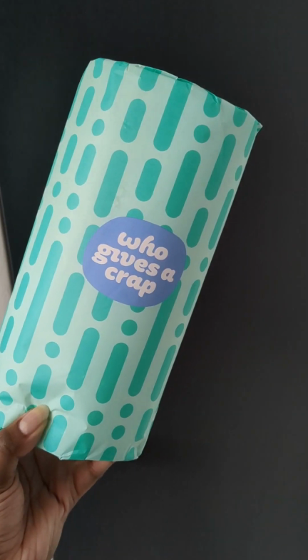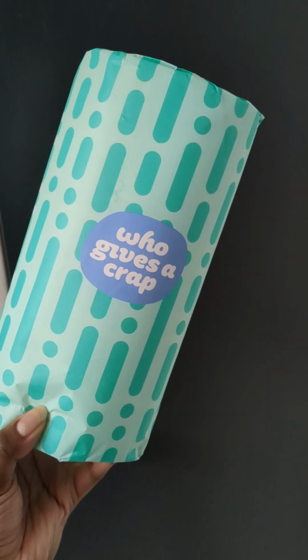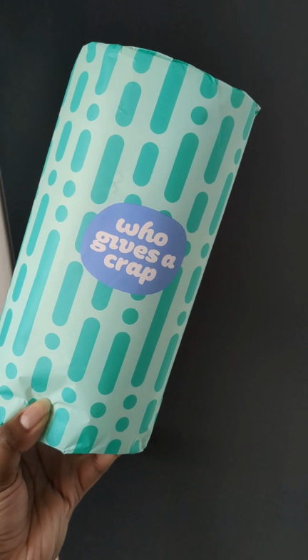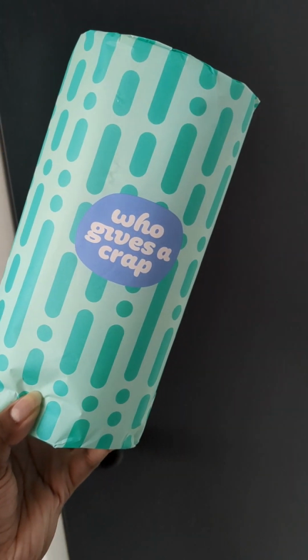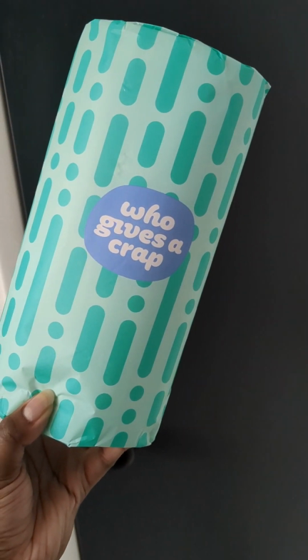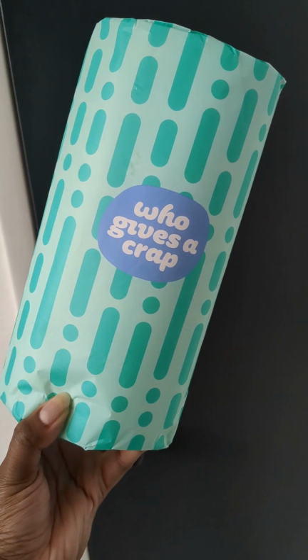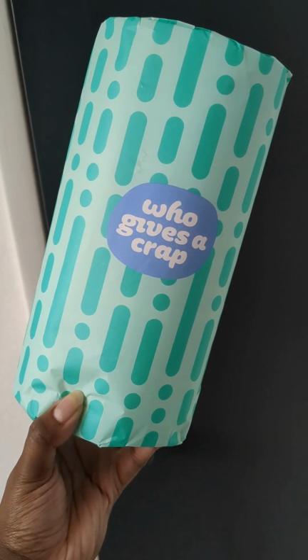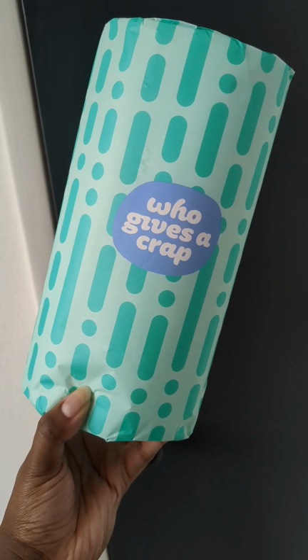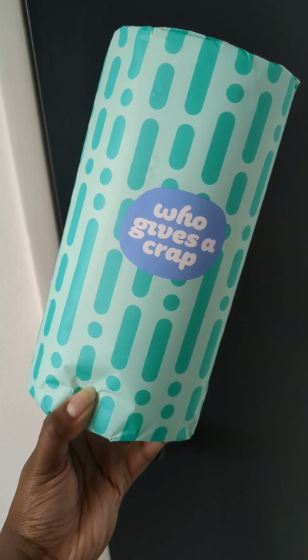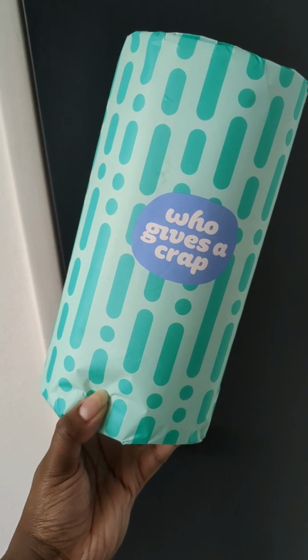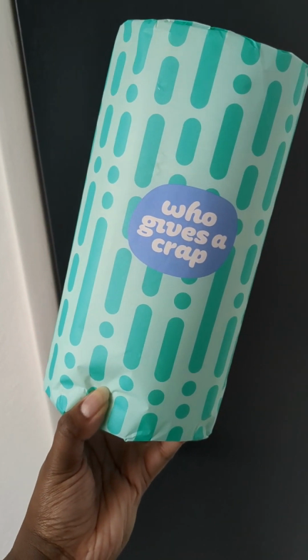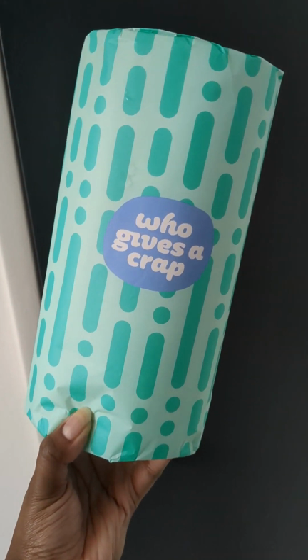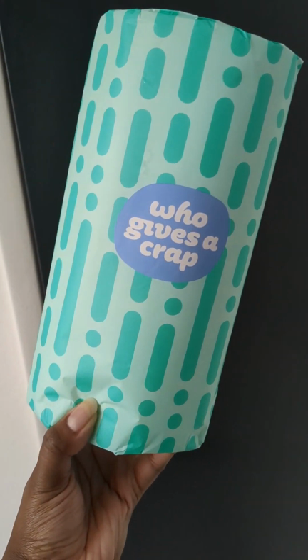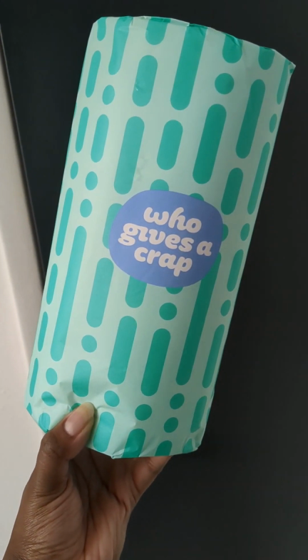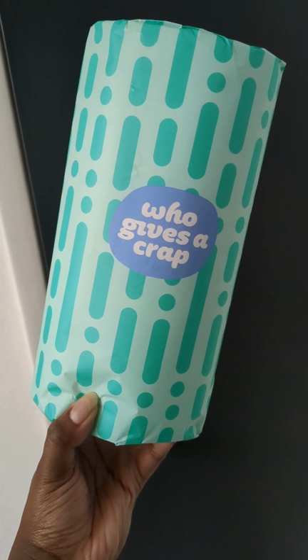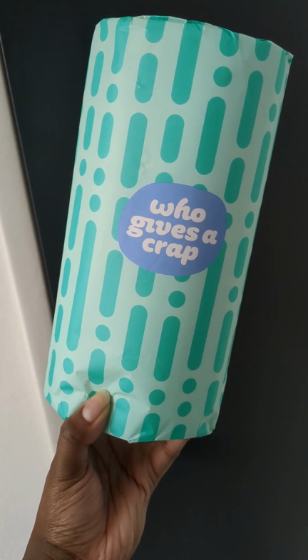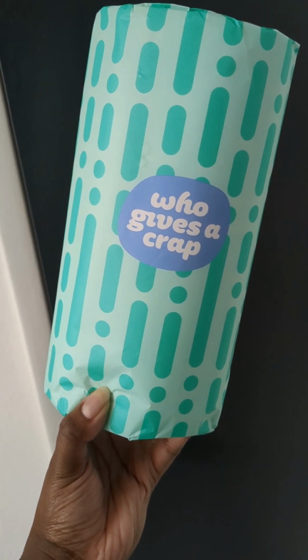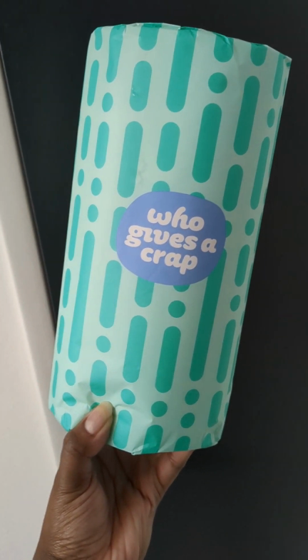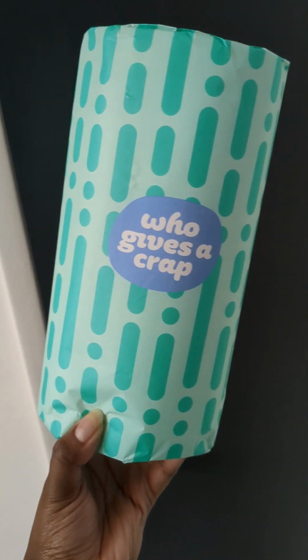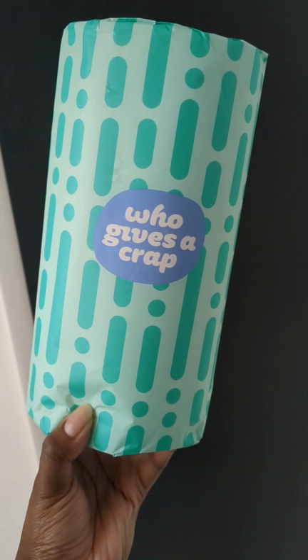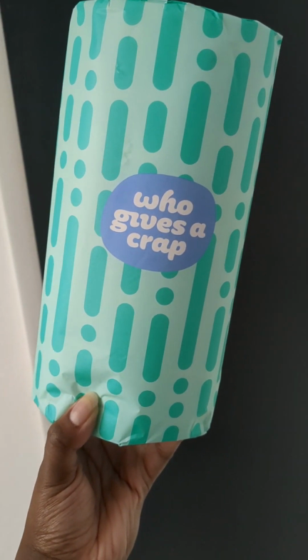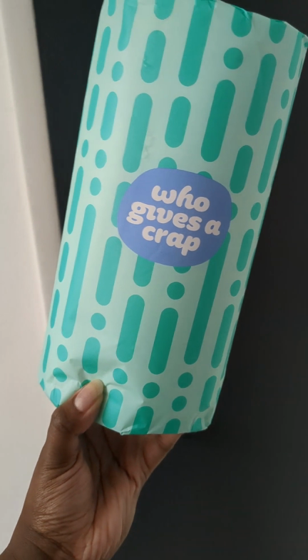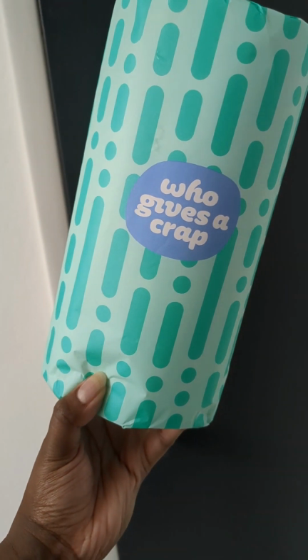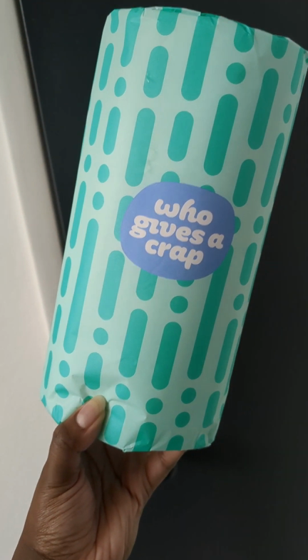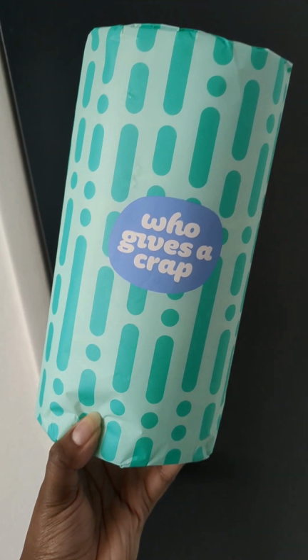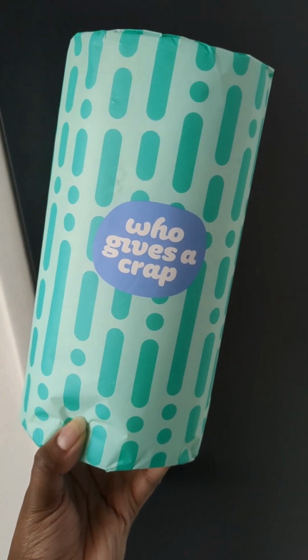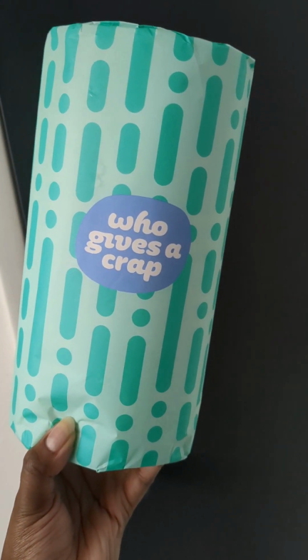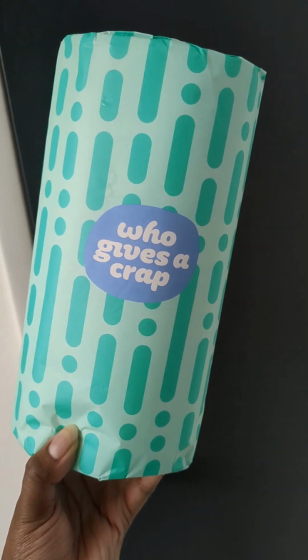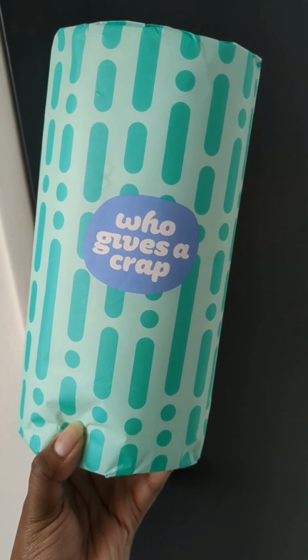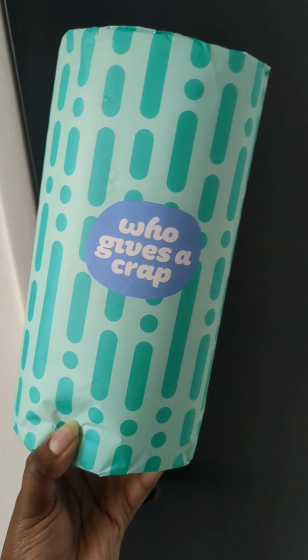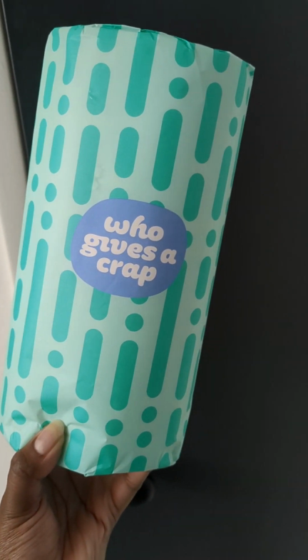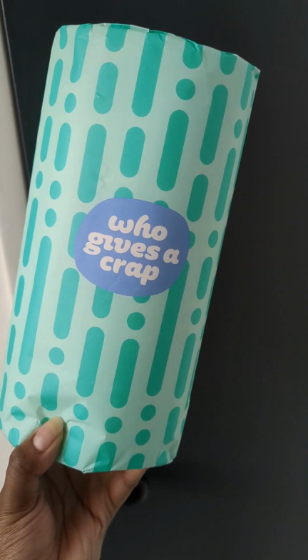Paper towels are pretty essential here in a bakery, but I like to opt for a brand that uses tree-free — these guys are bamboo. There are also brands that use recycled paper, and I also use reusable dishcloths and reusable towels wherever I can.